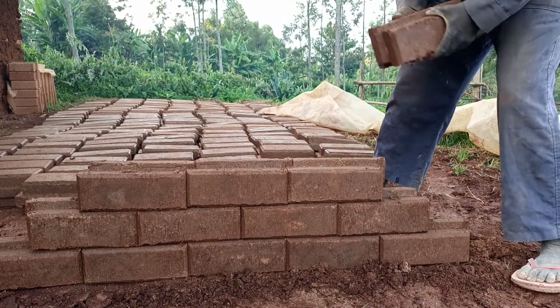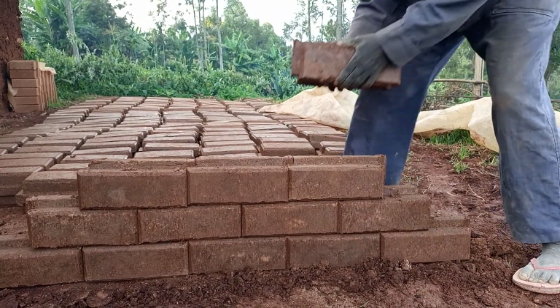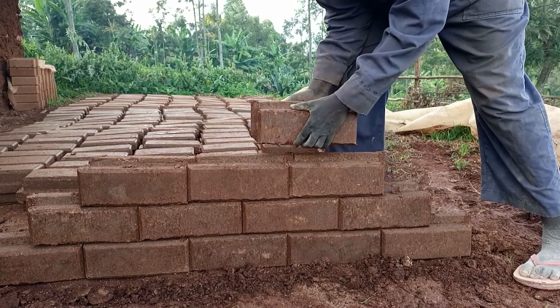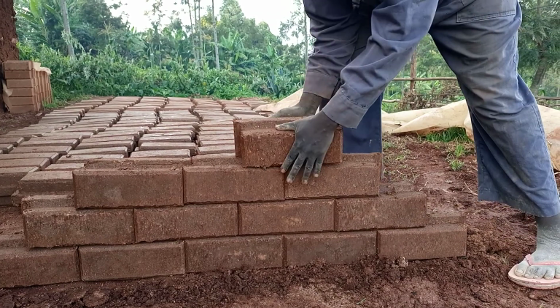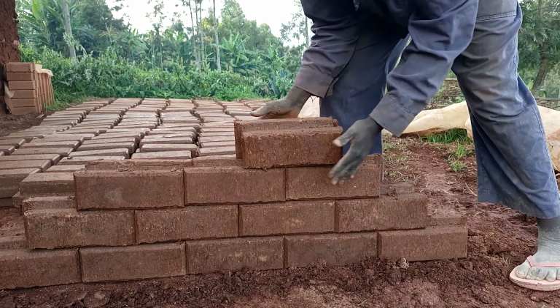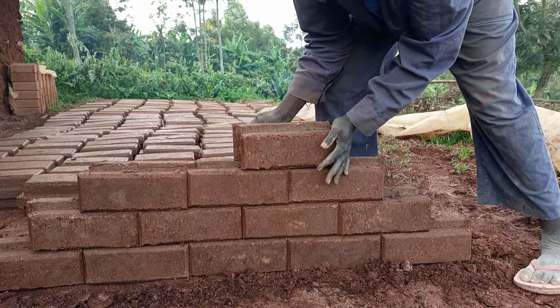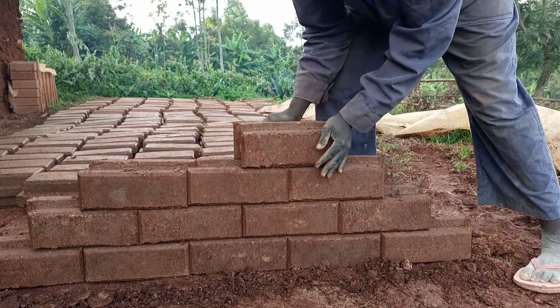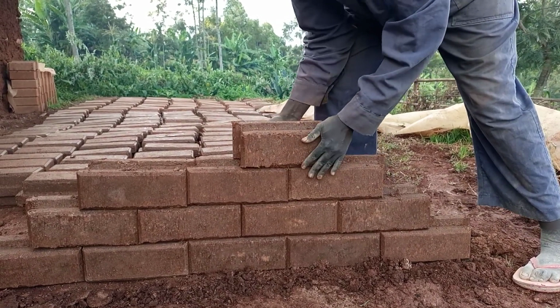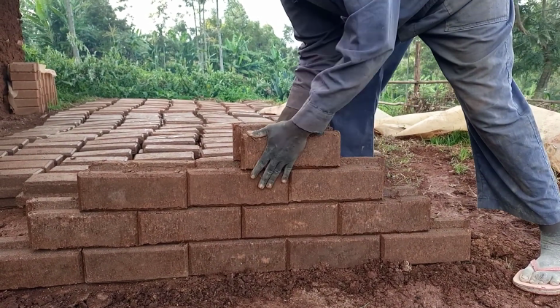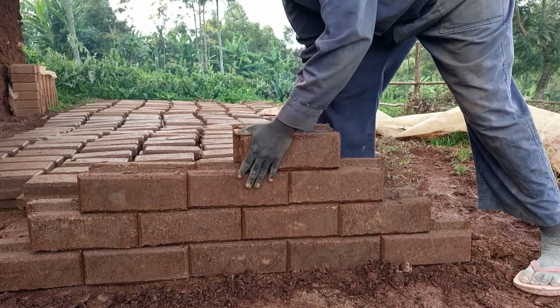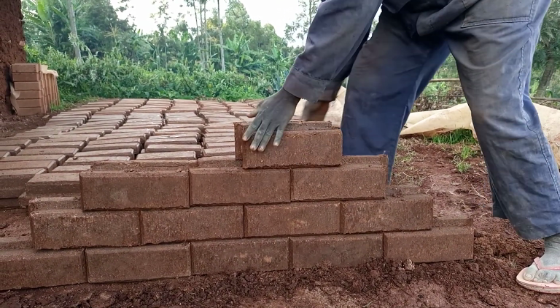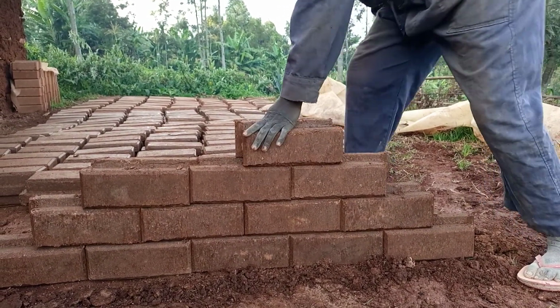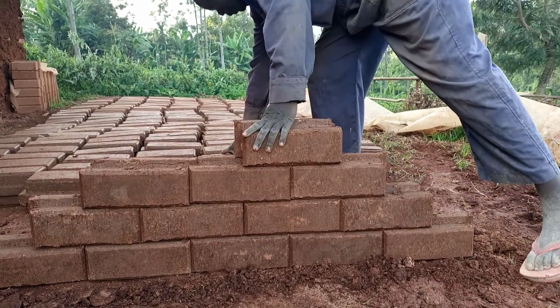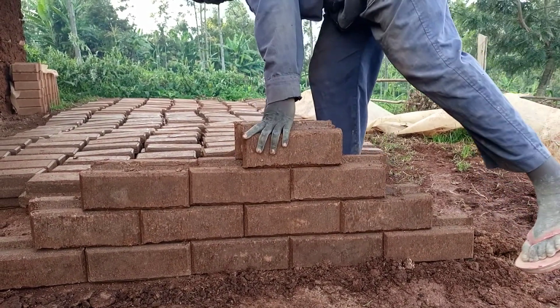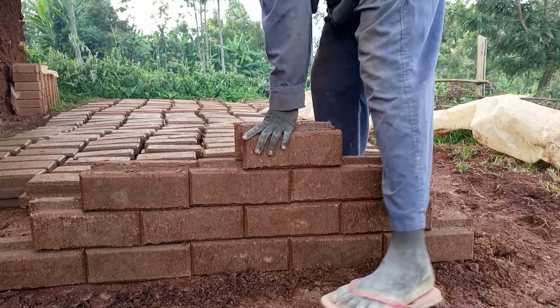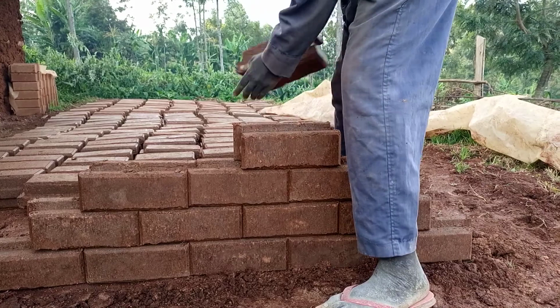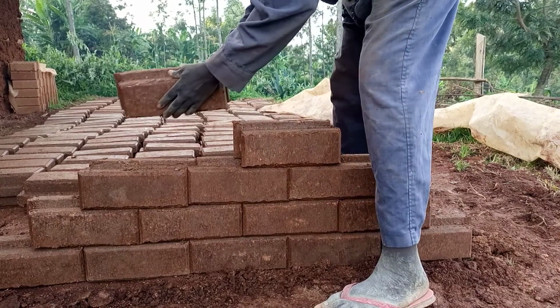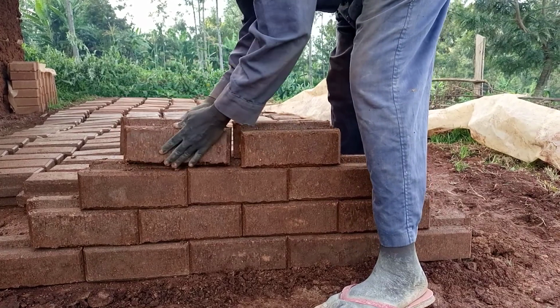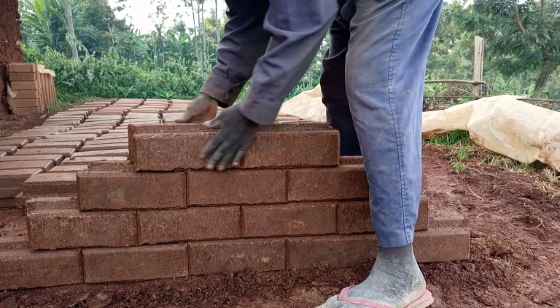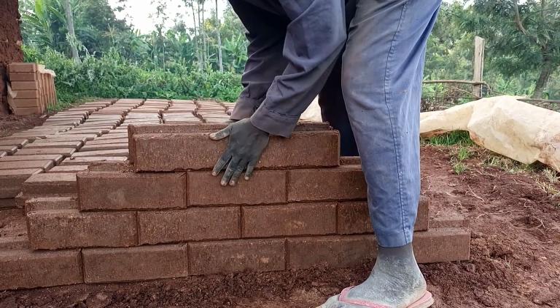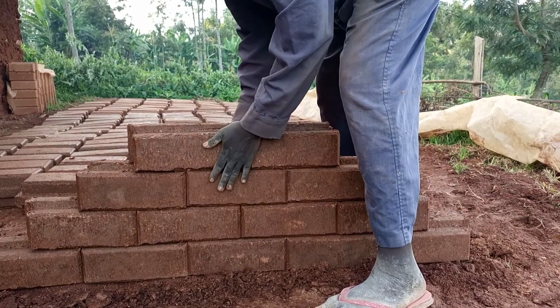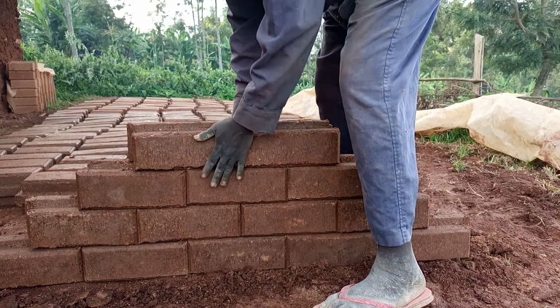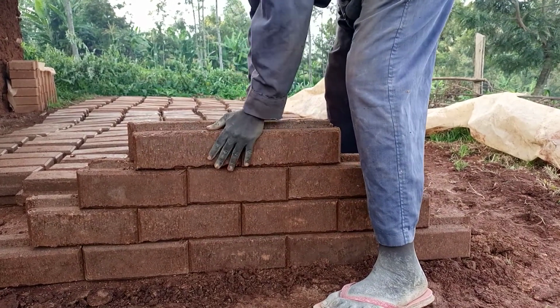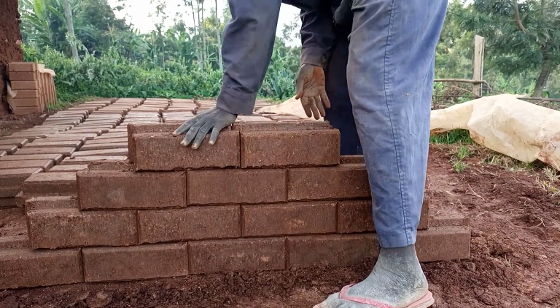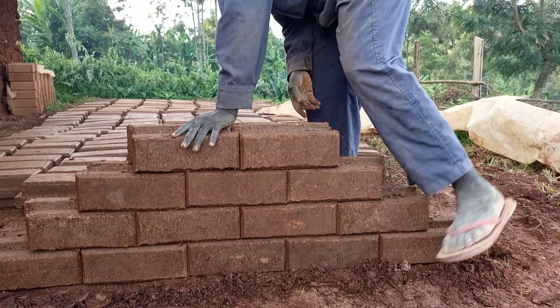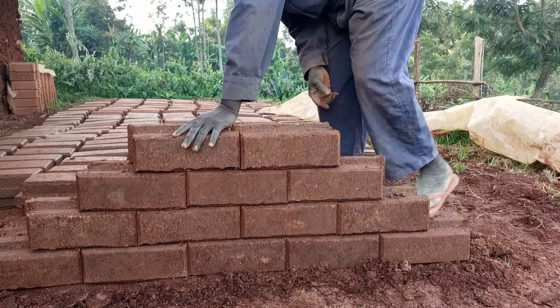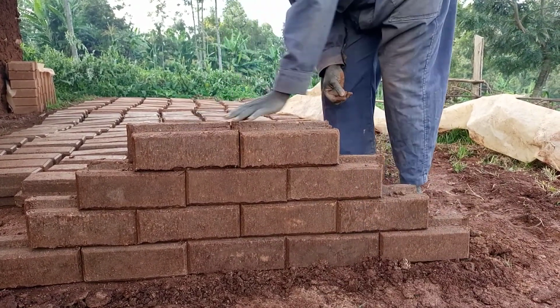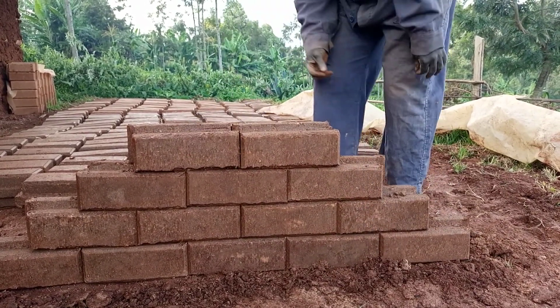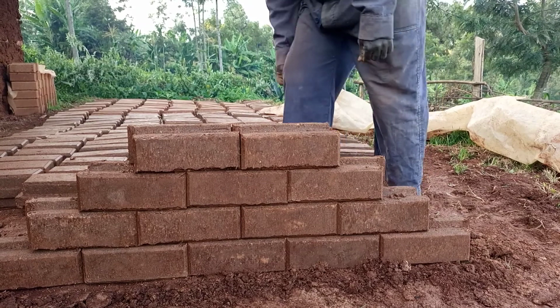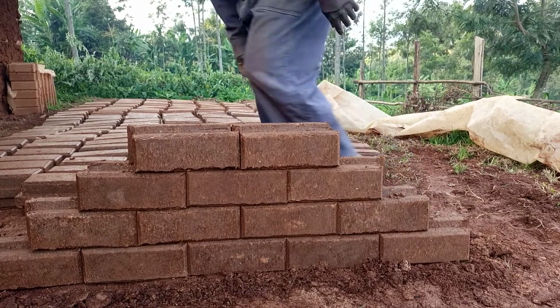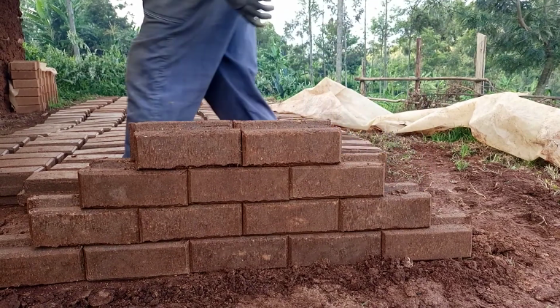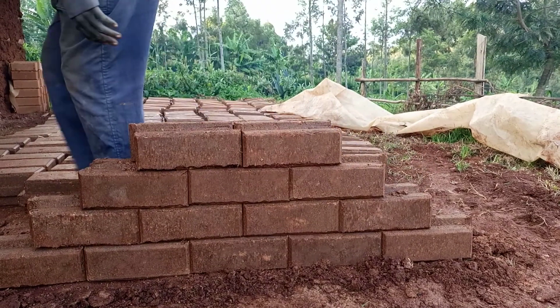We are in the fourth course. Confirm. The fourth course — that's how the wall is made. When it comes to finishing...